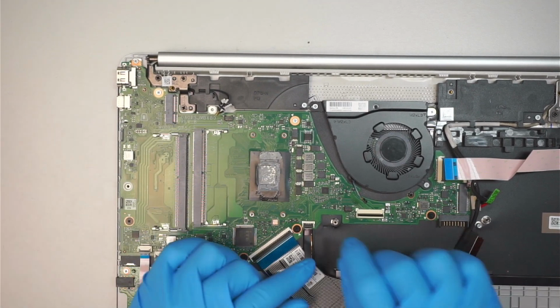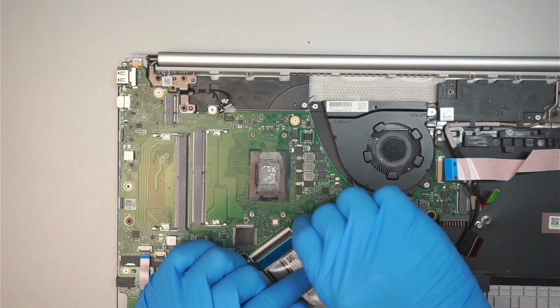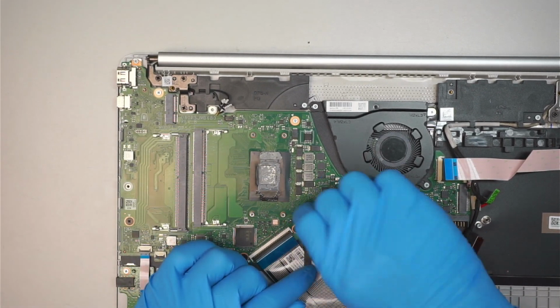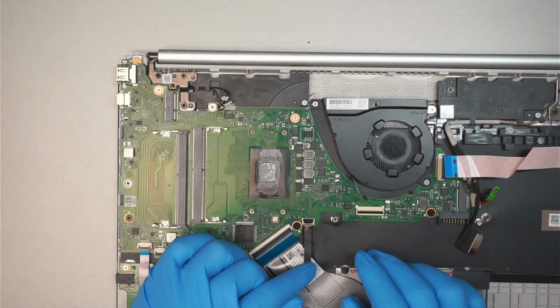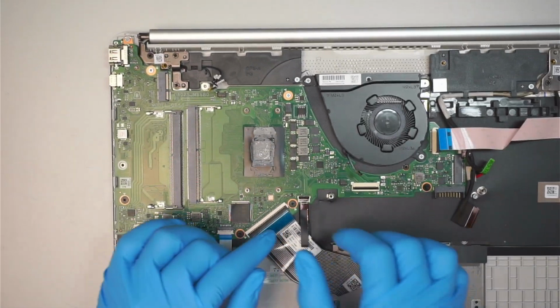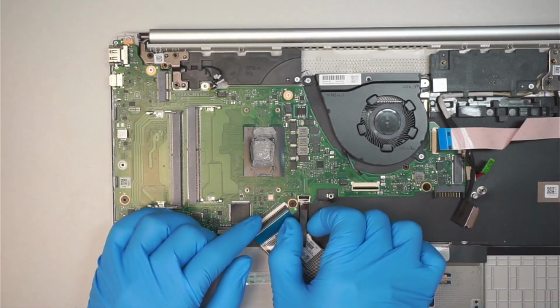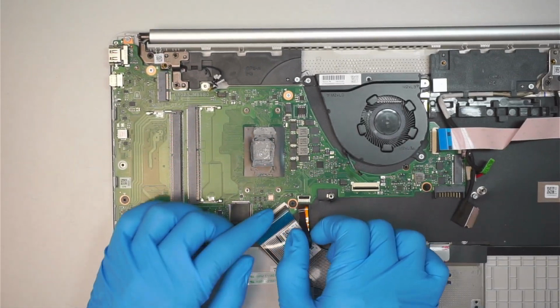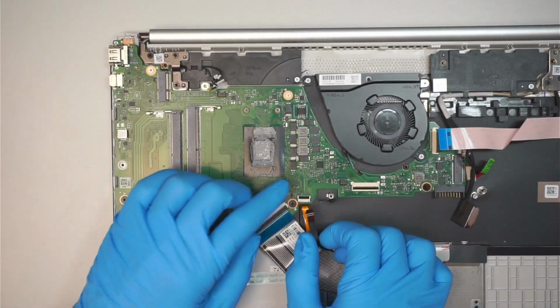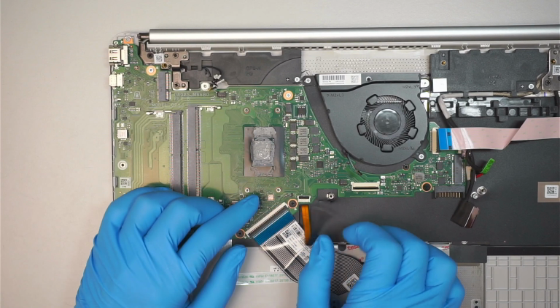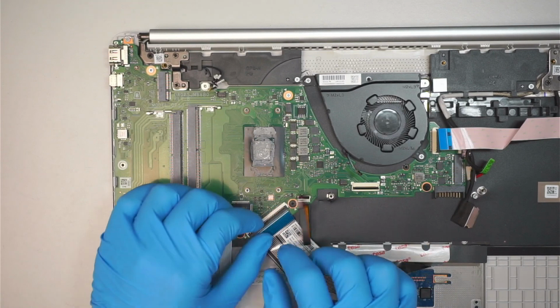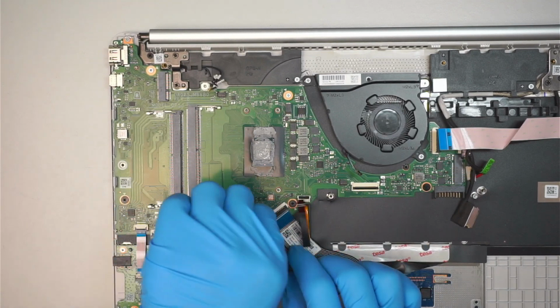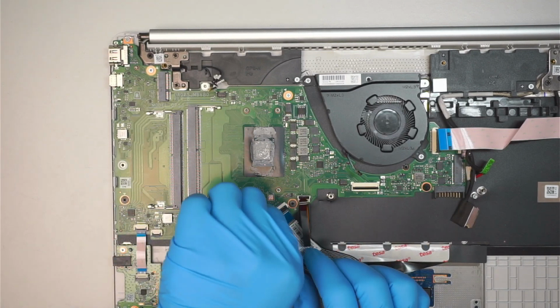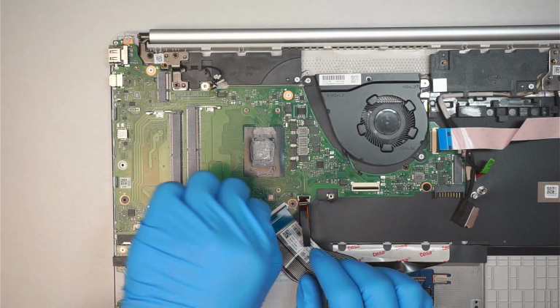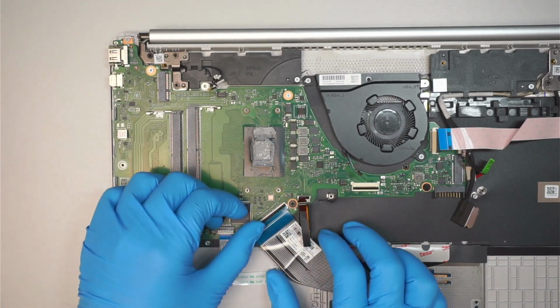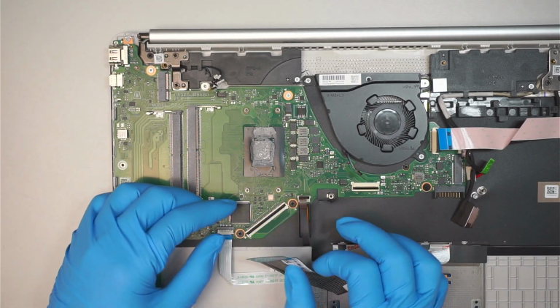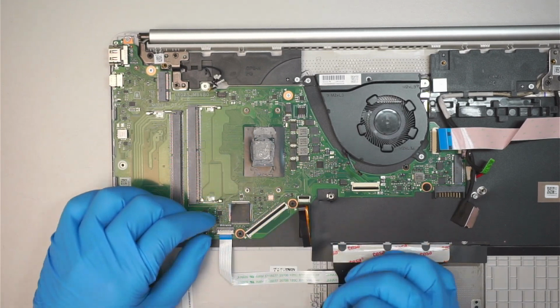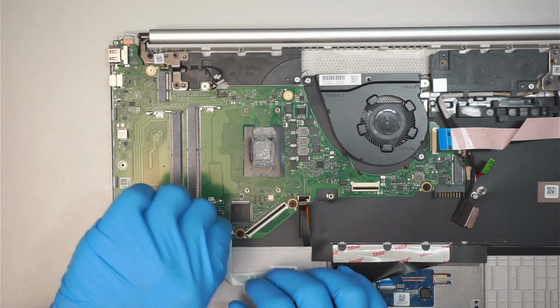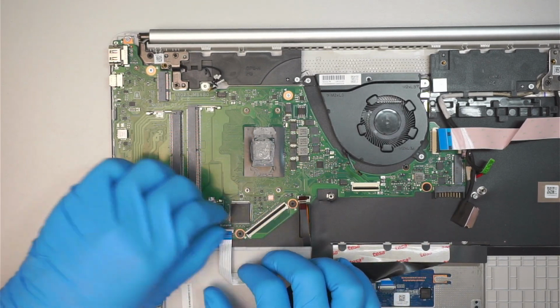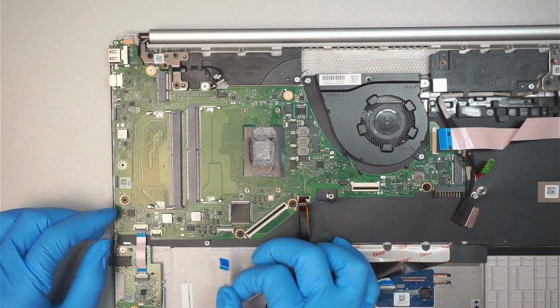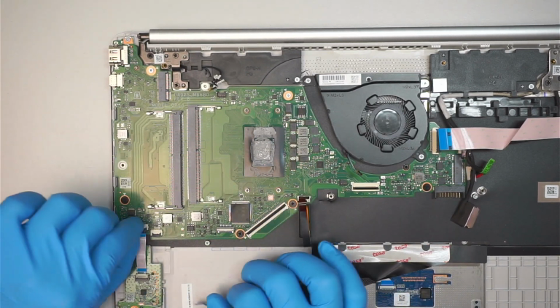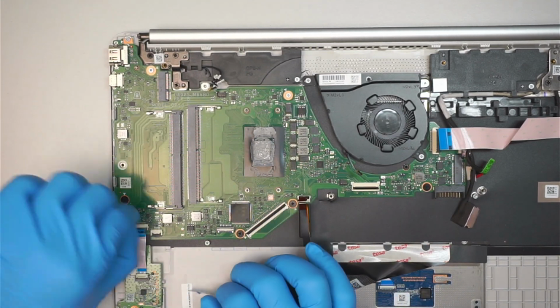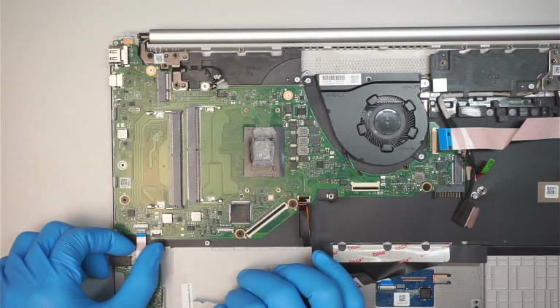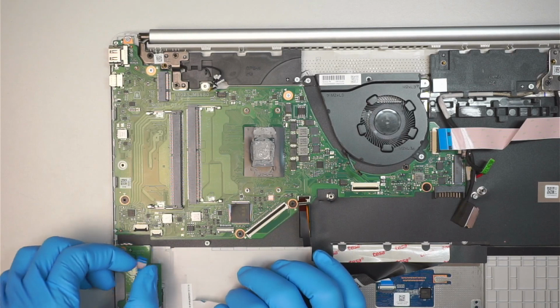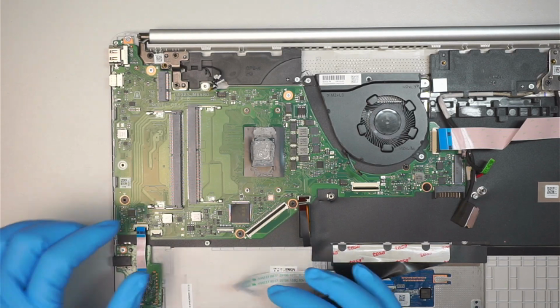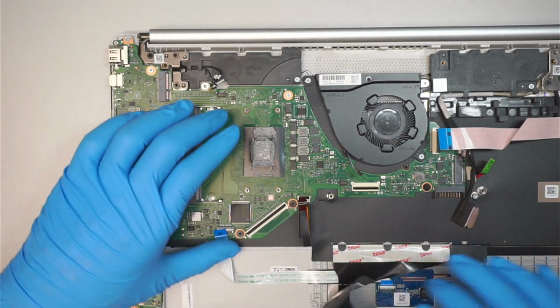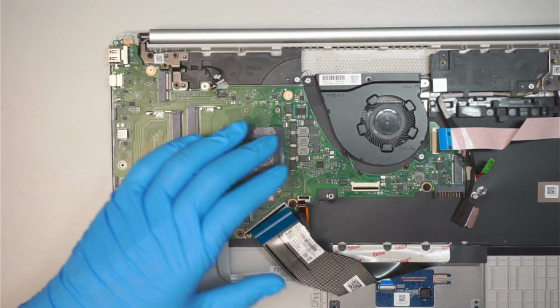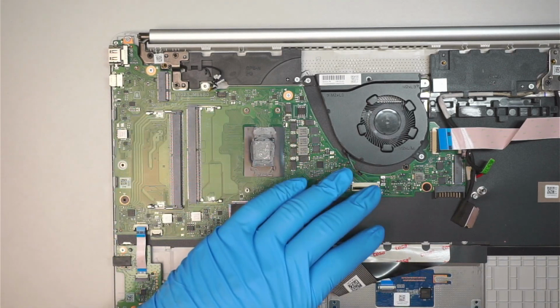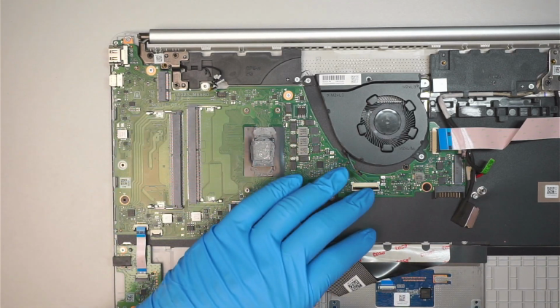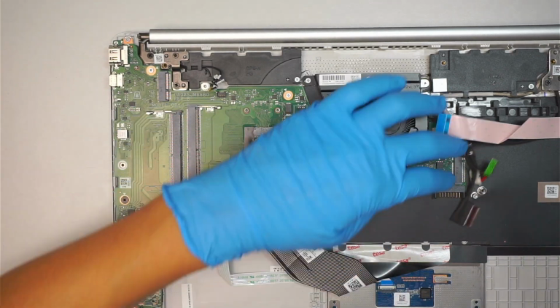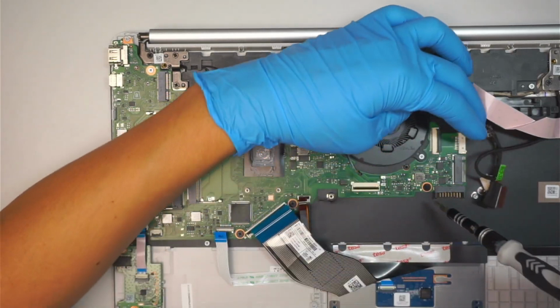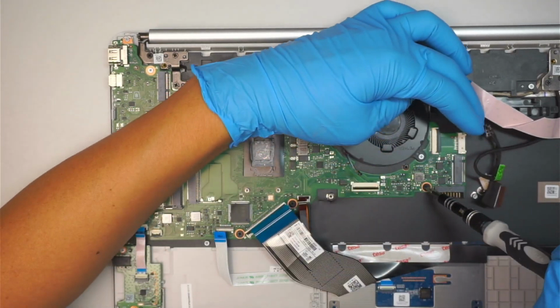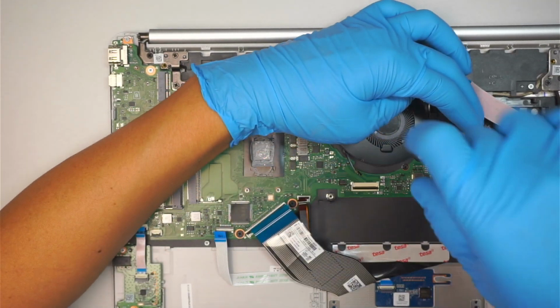This is the keyboard backlighting connector — open up the clipper and slide it out. And that connector is for the keyboard. Now we're going to remove the motherboard.